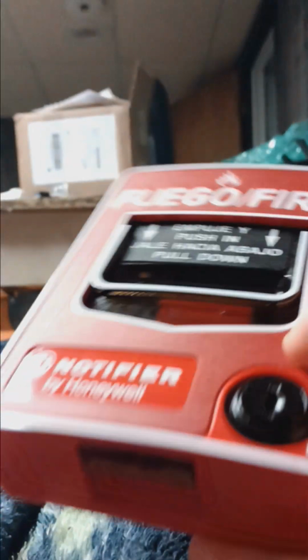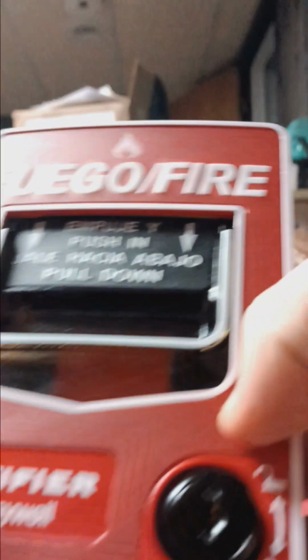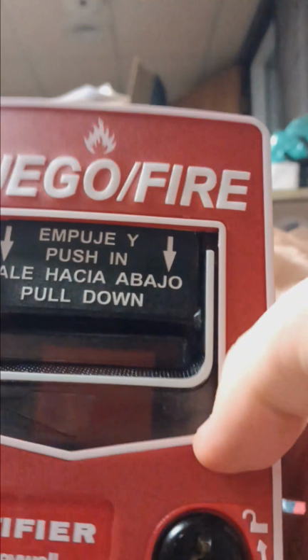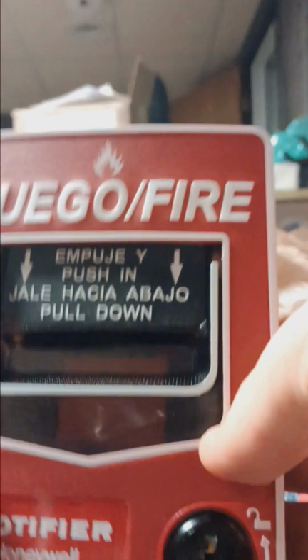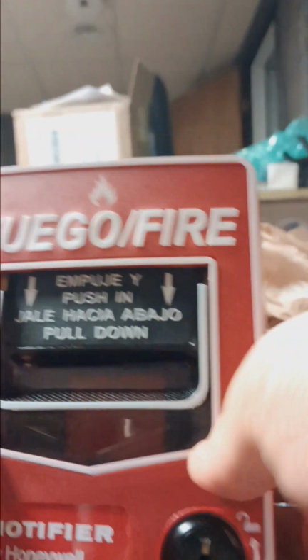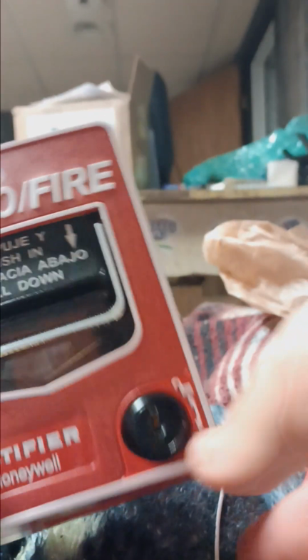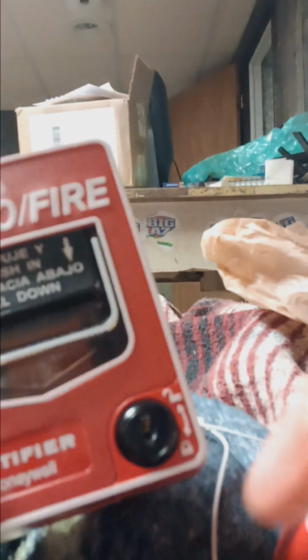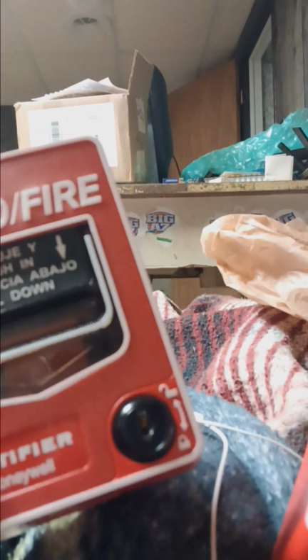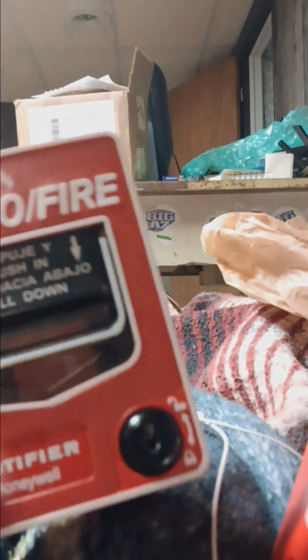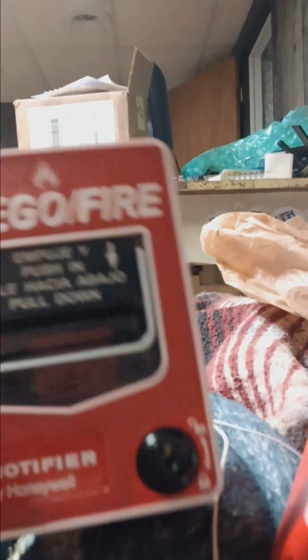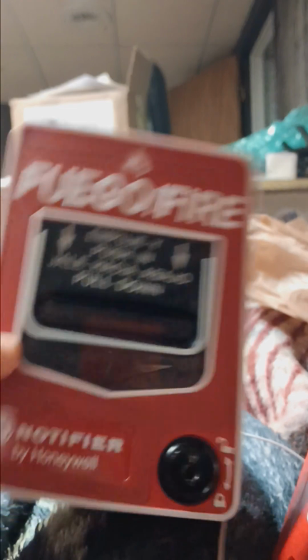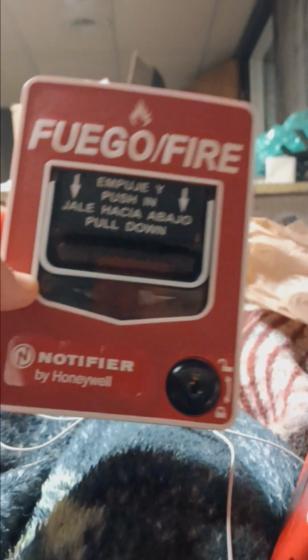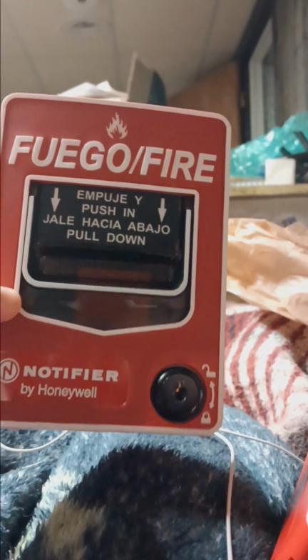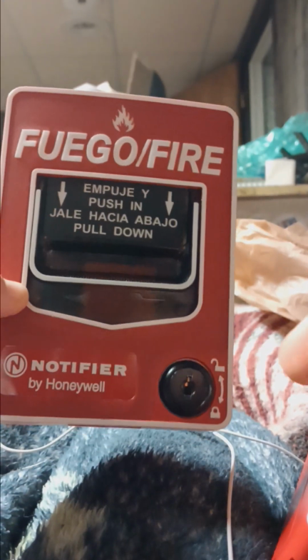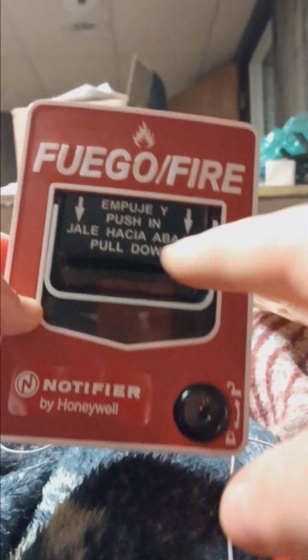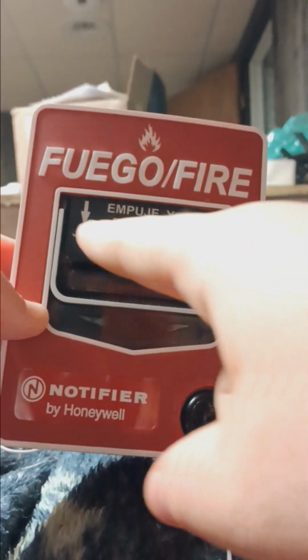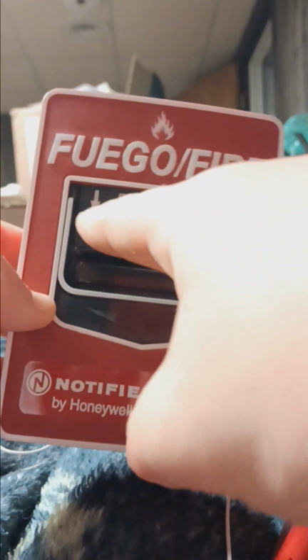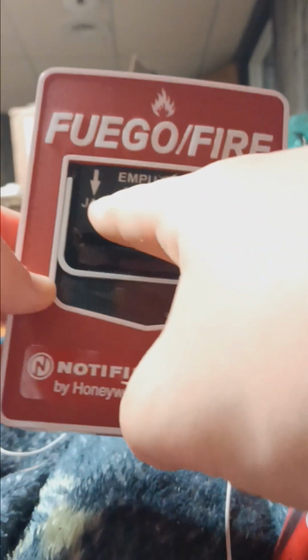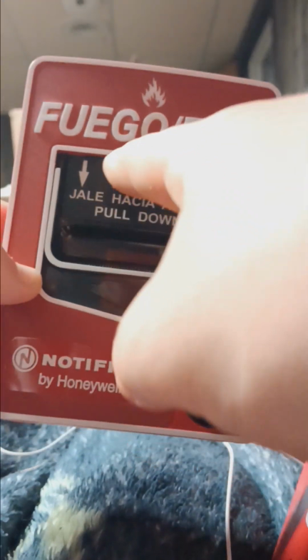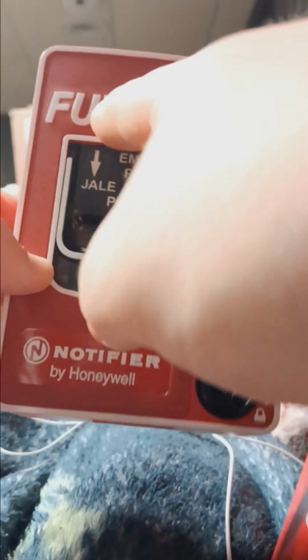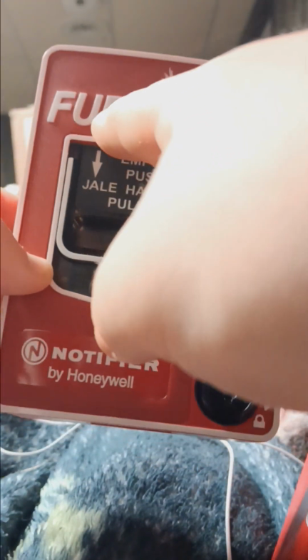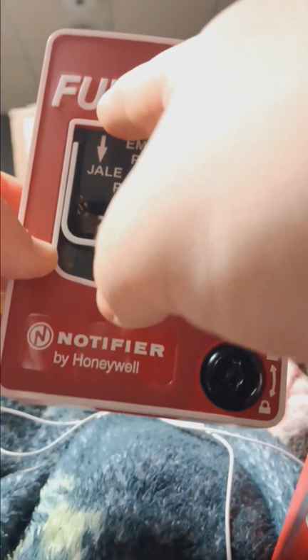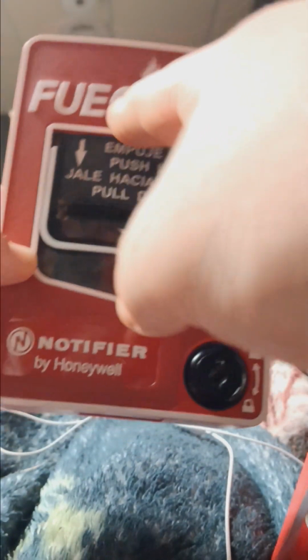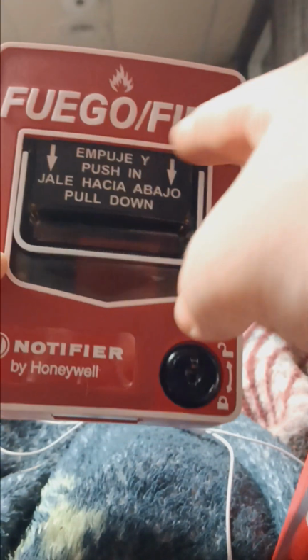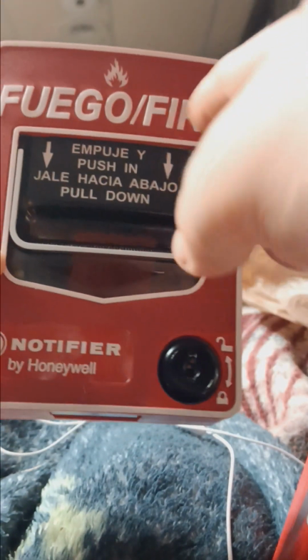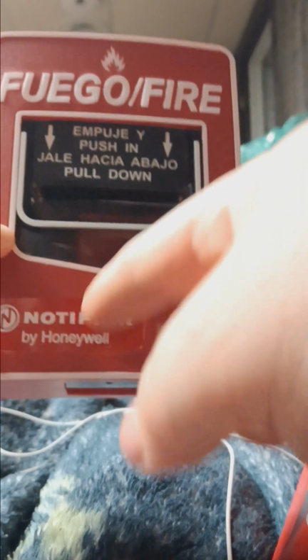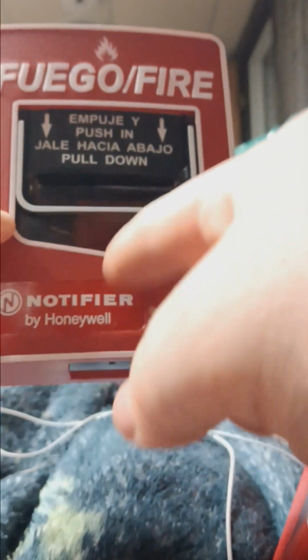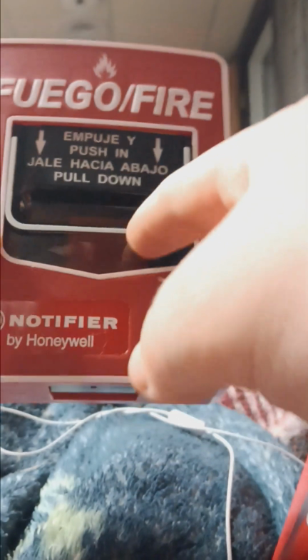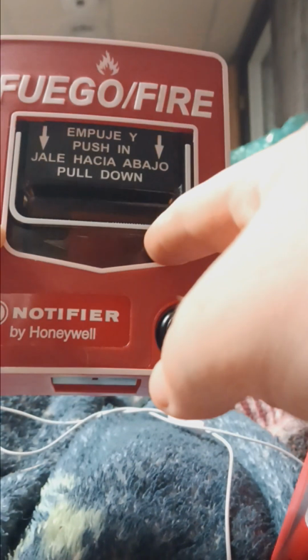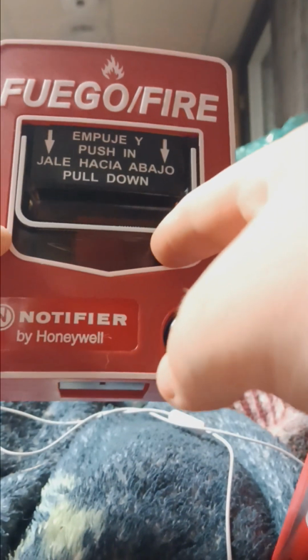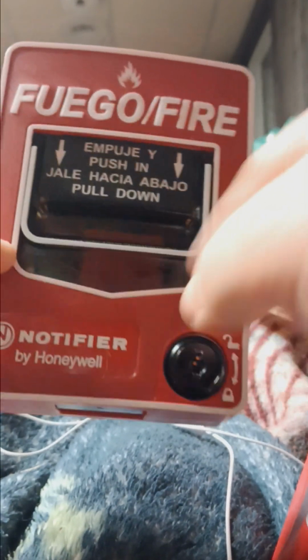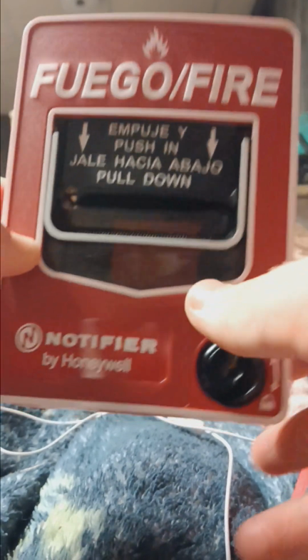And it's bilingual — my second bilingual device, except it's not French and English; it's Spanish and English.